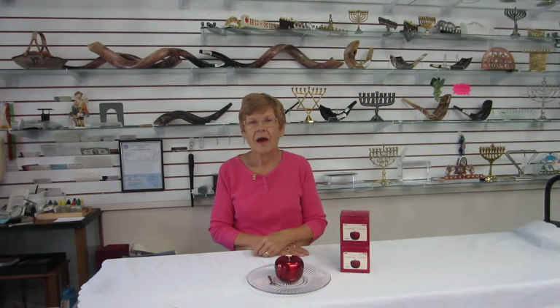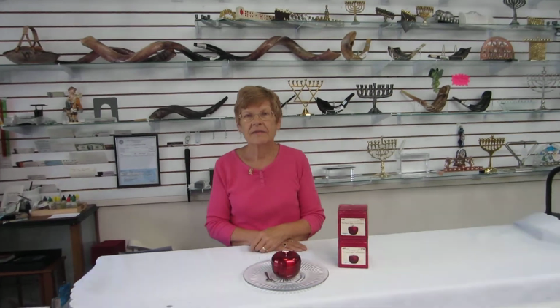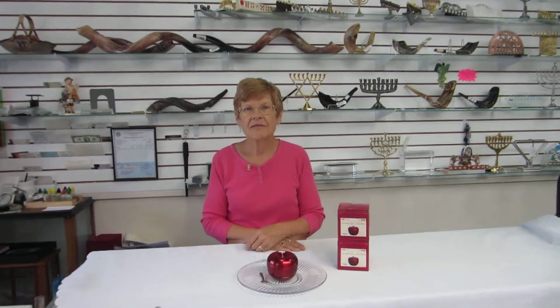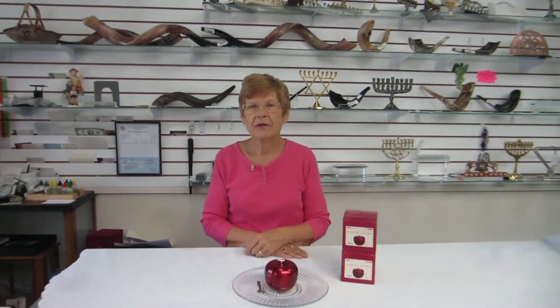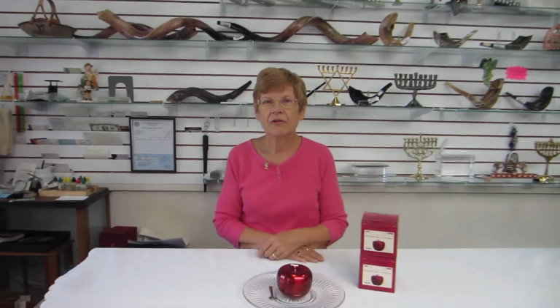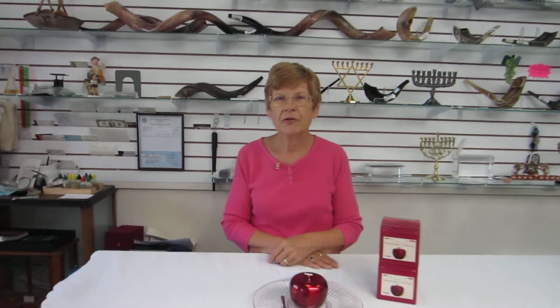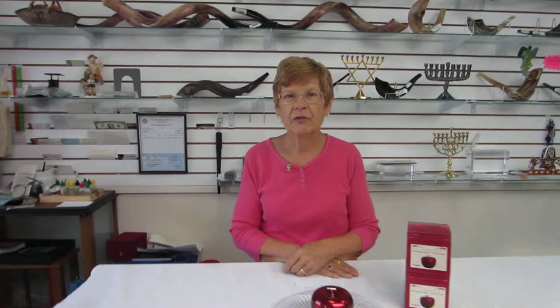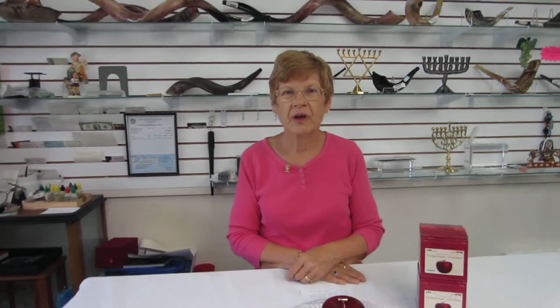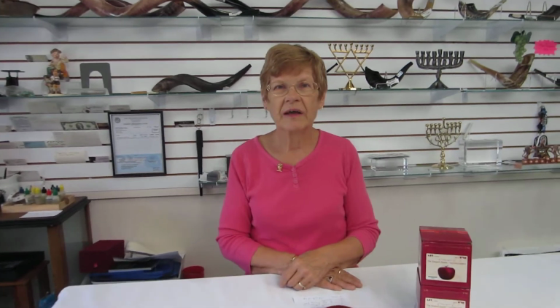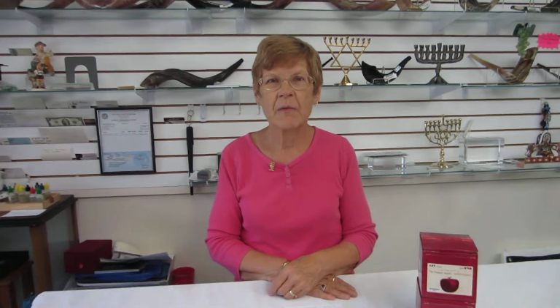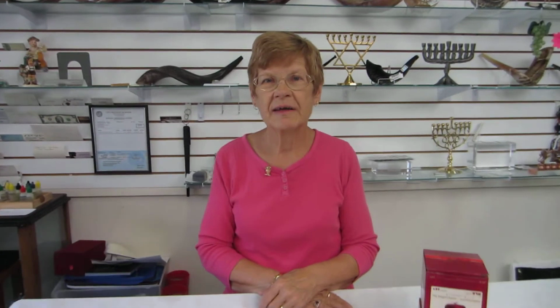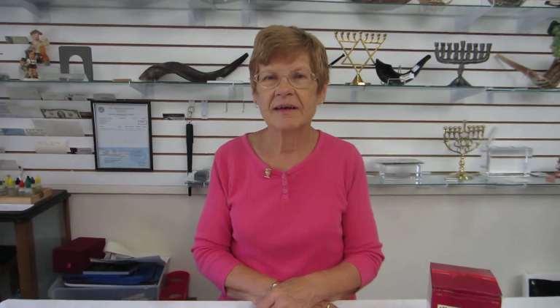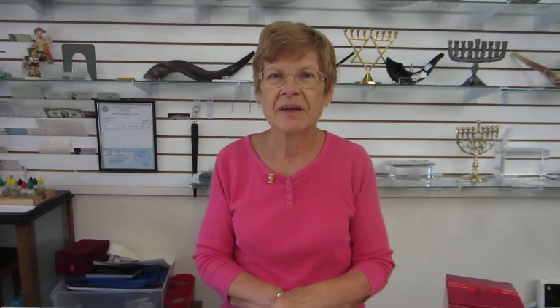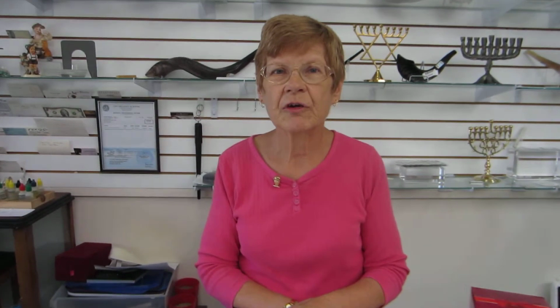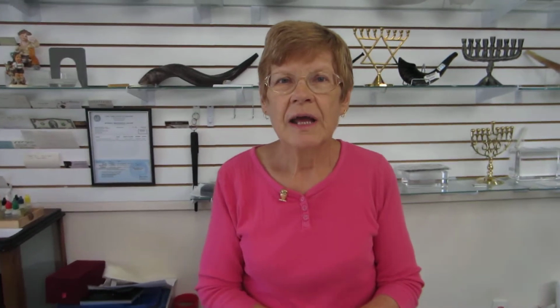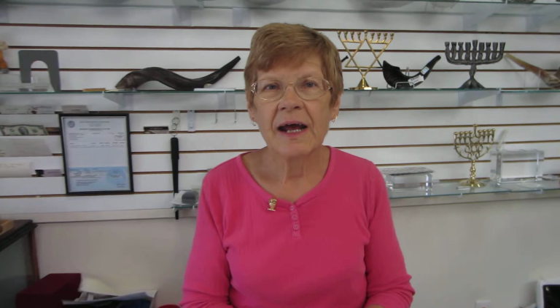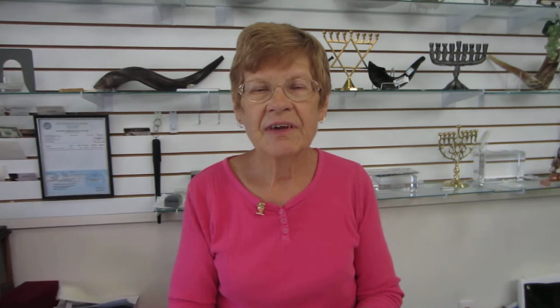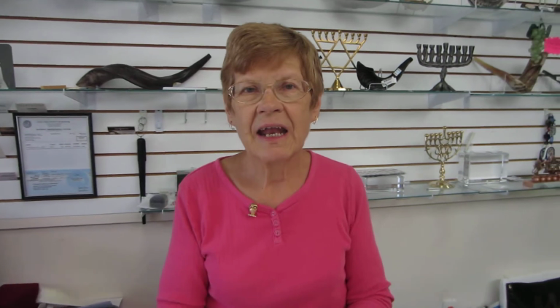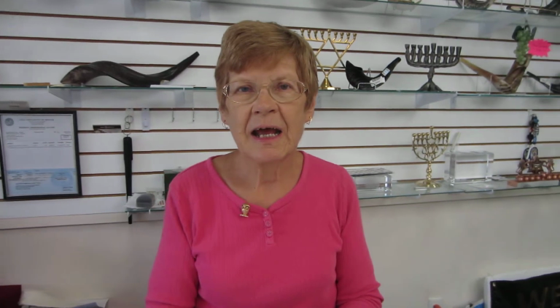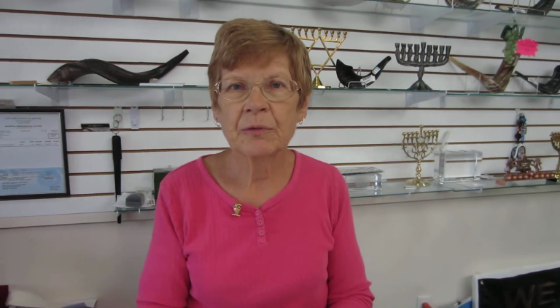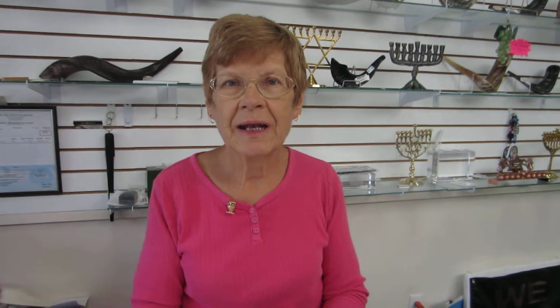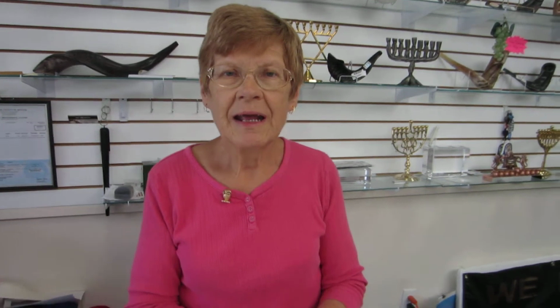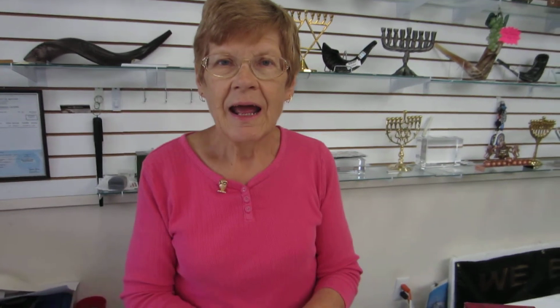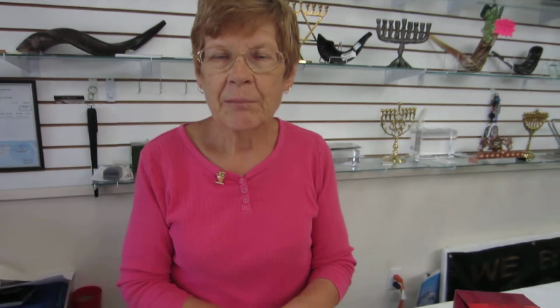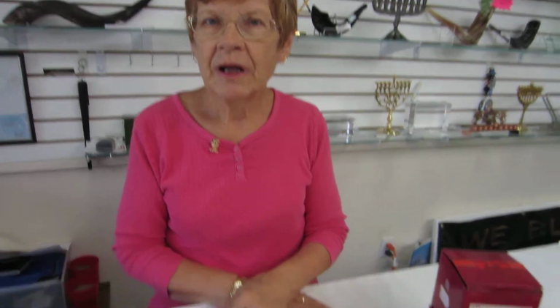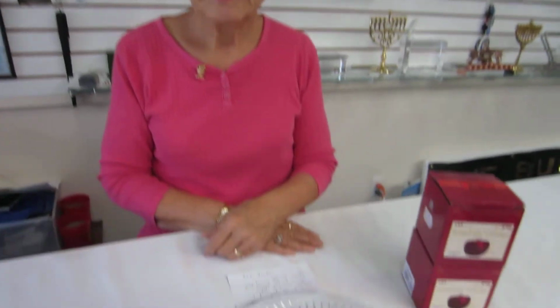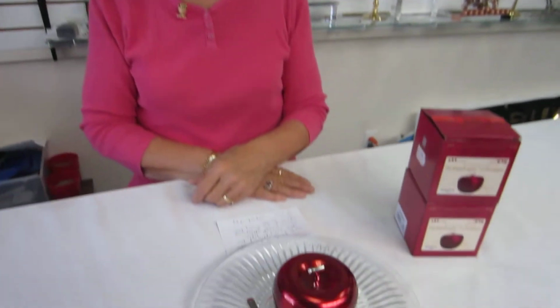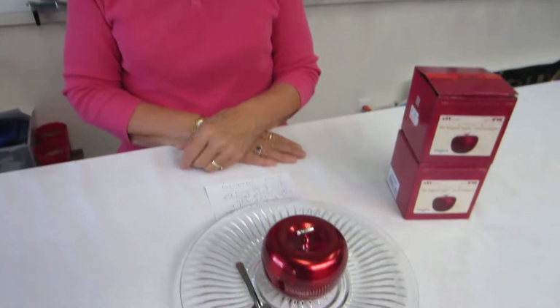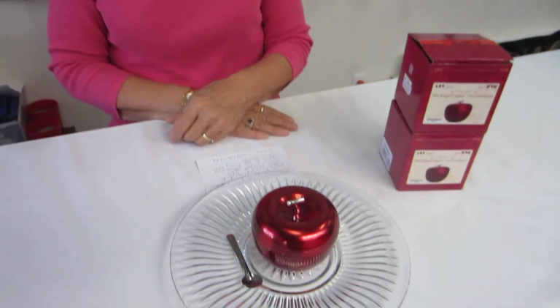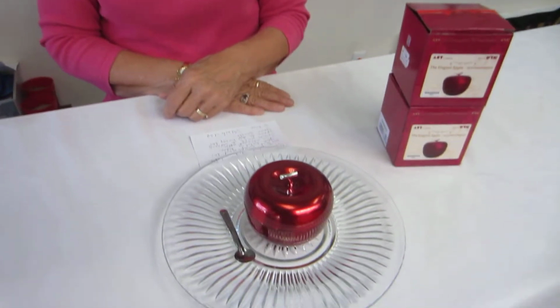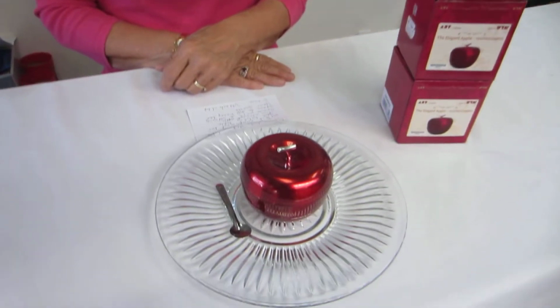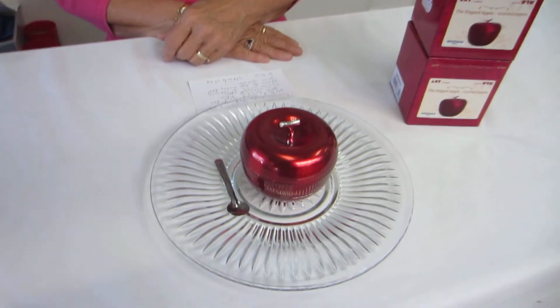Hi, it's Hava from Aharon's Jewish Books and Judaica in the Mile High city of Denver, and I have a candy apple red apple honey dish with a serving tray.